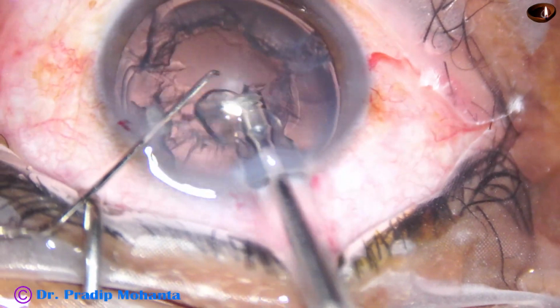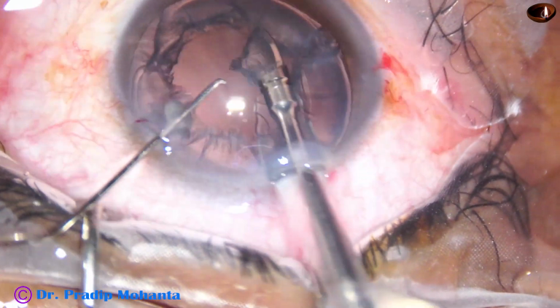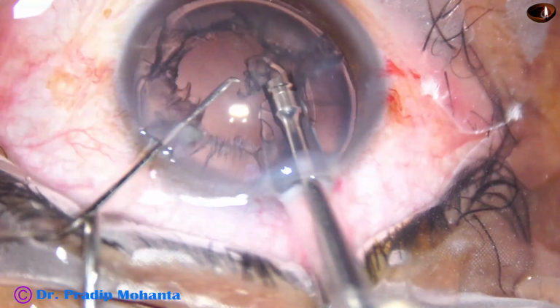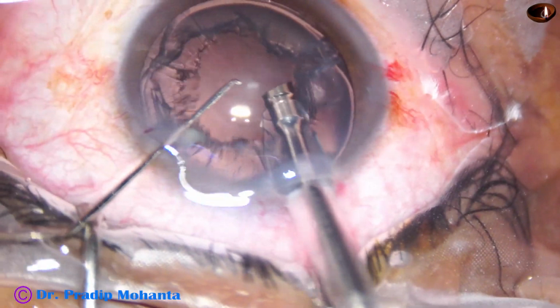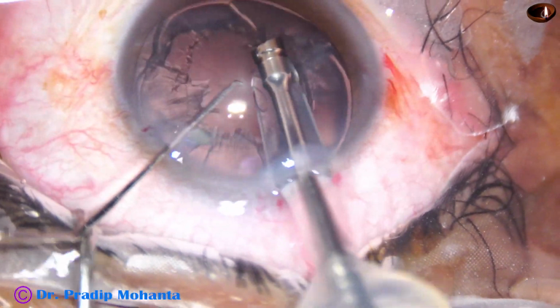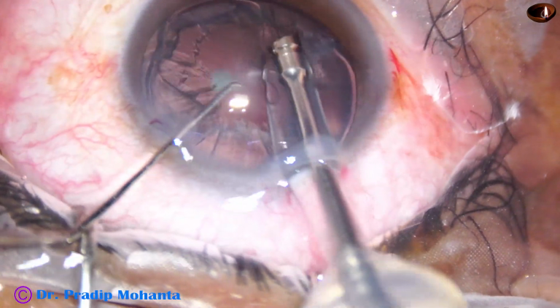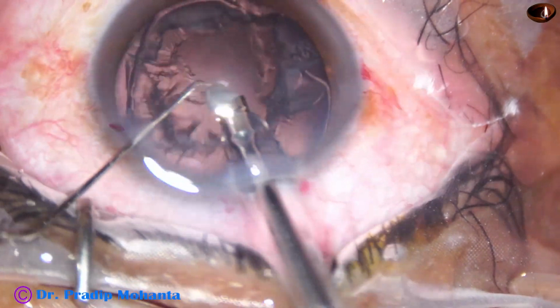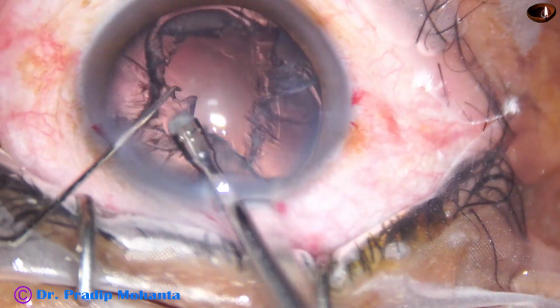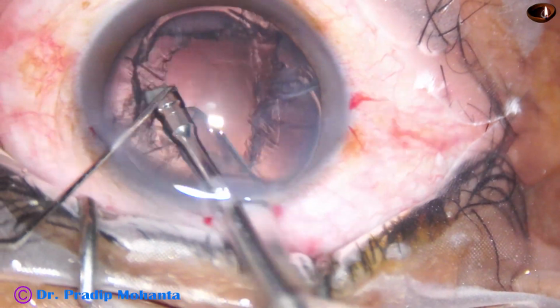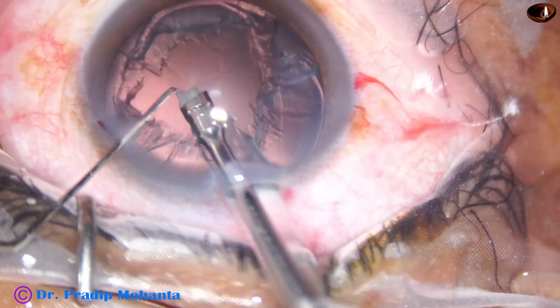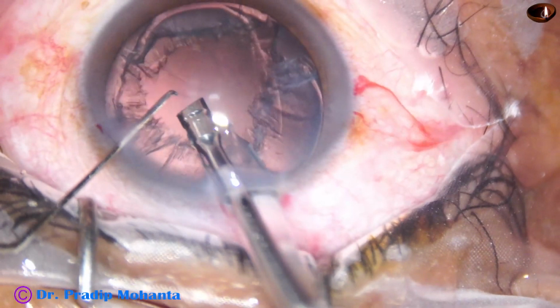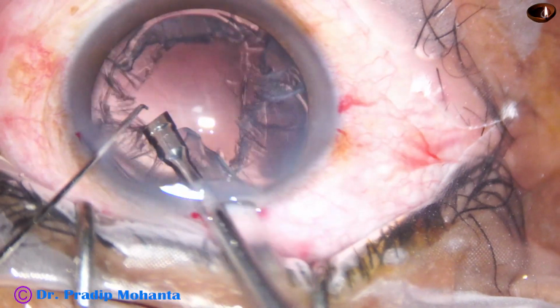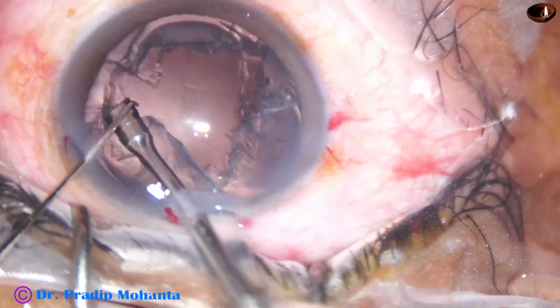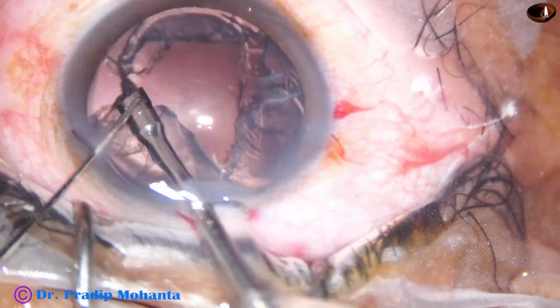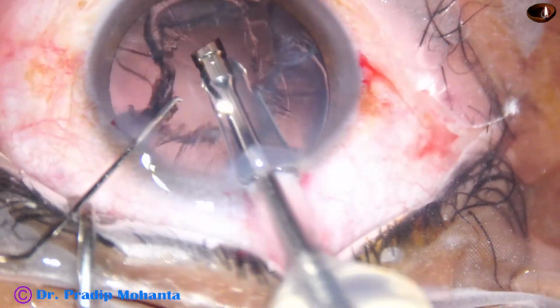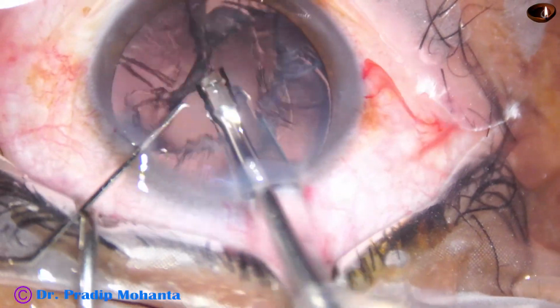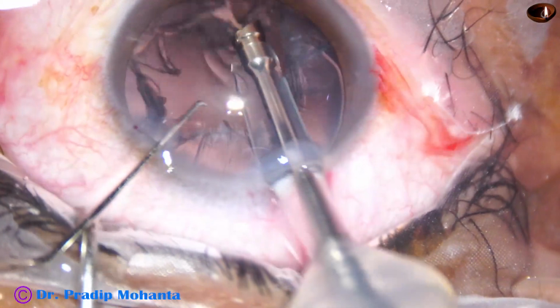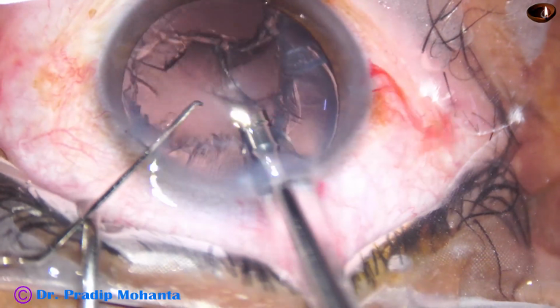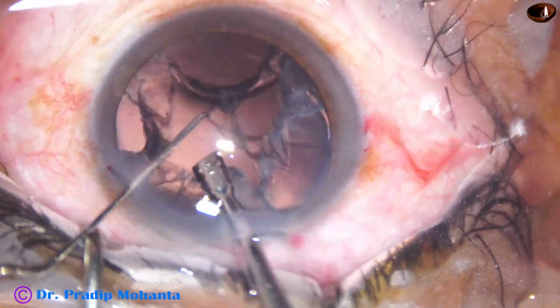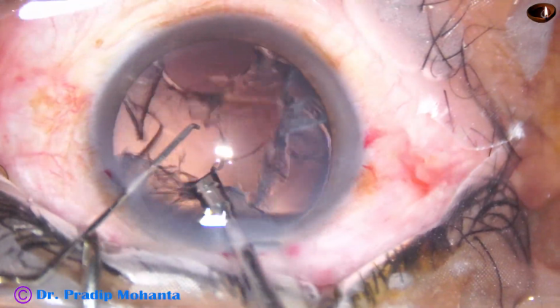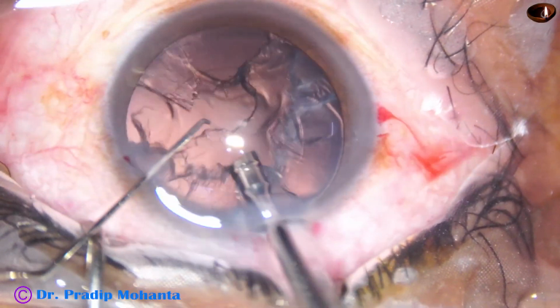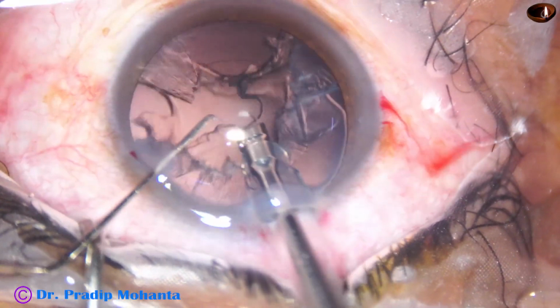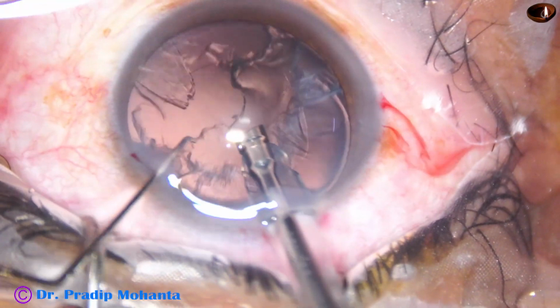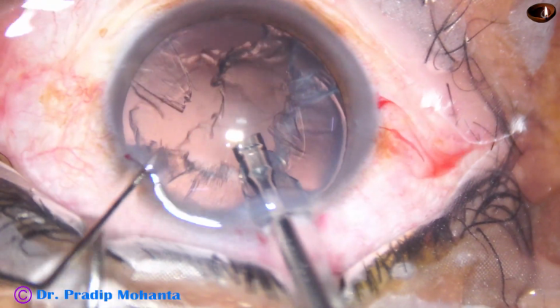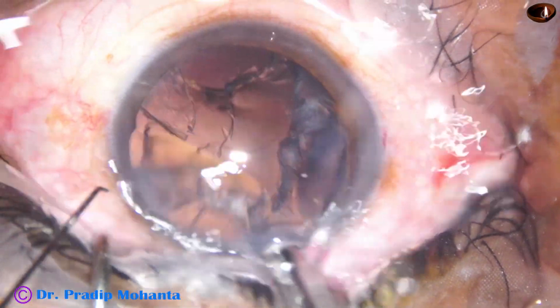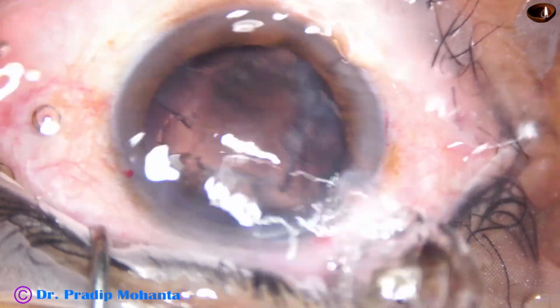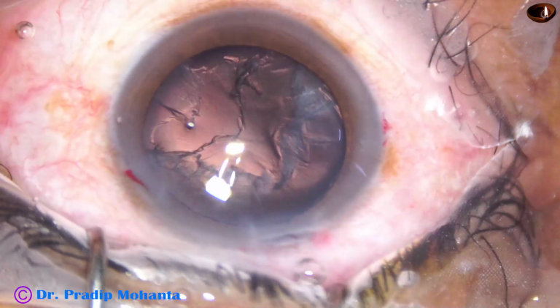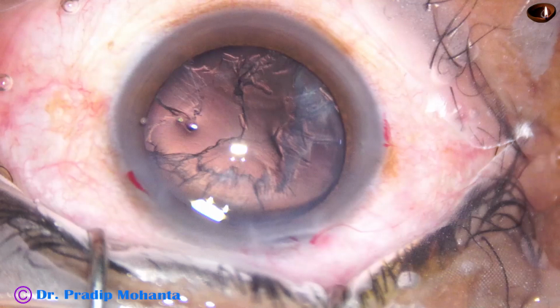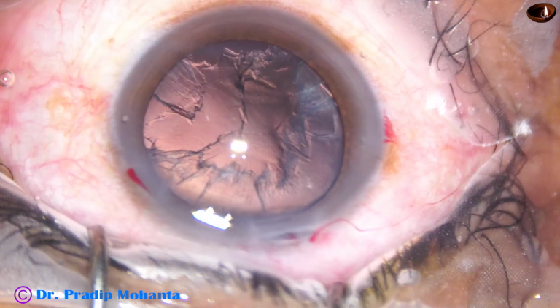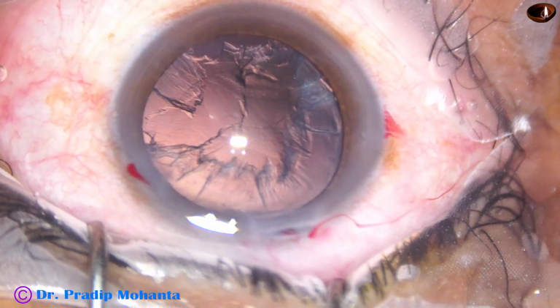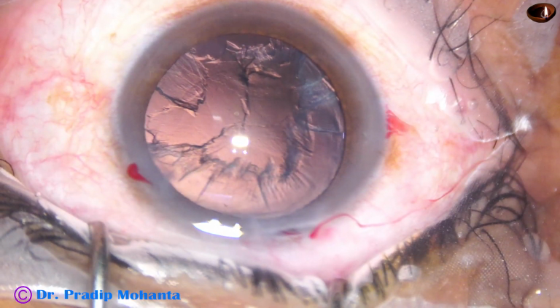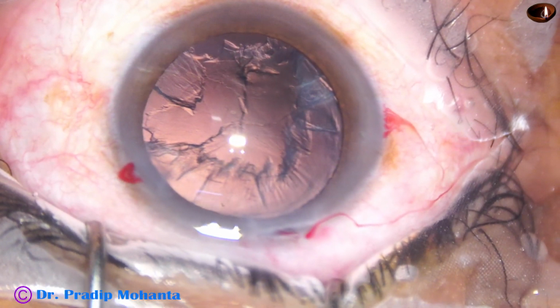So in less than two minutes, so many steps are done. Very expert, very efficient, very competent surgeon.